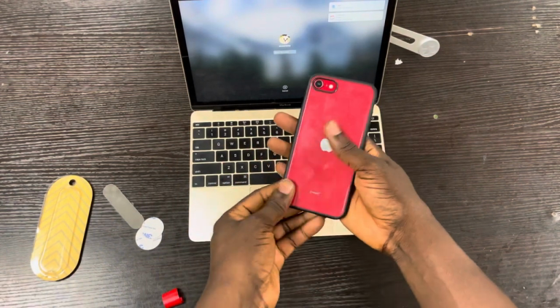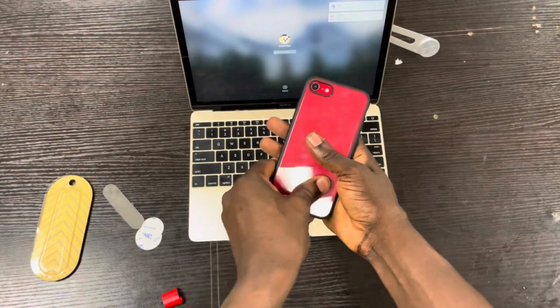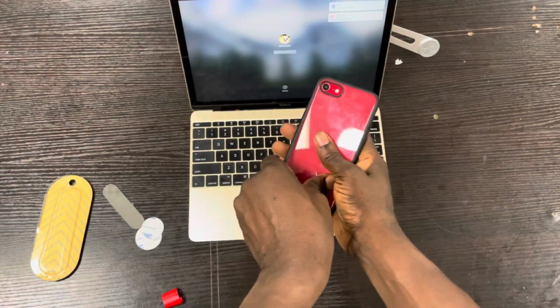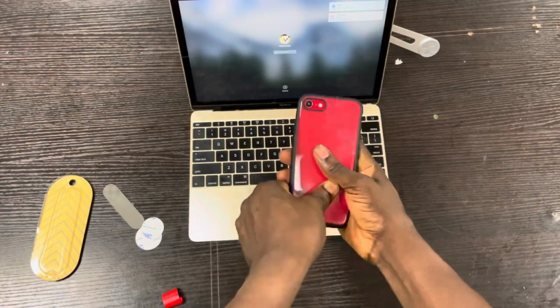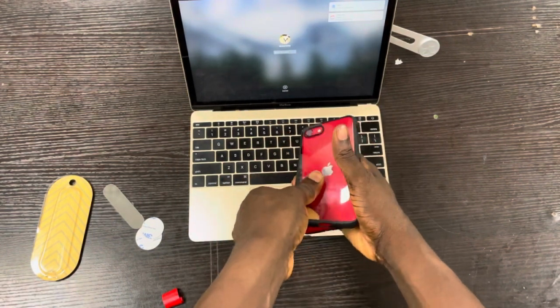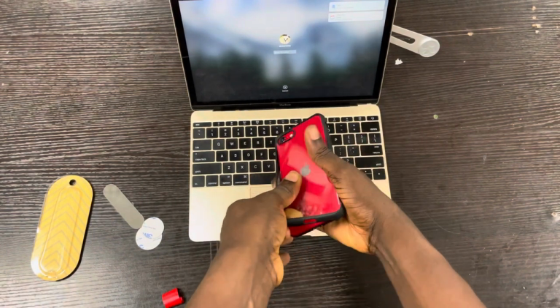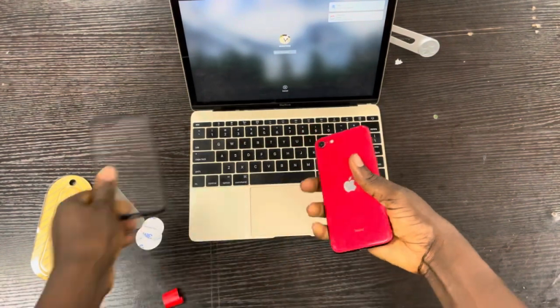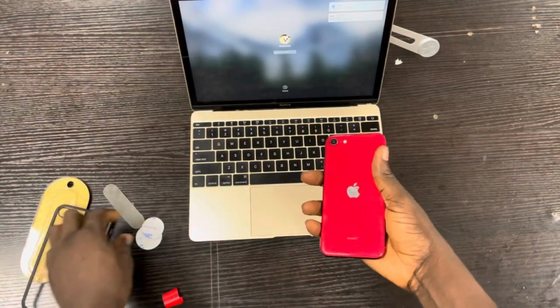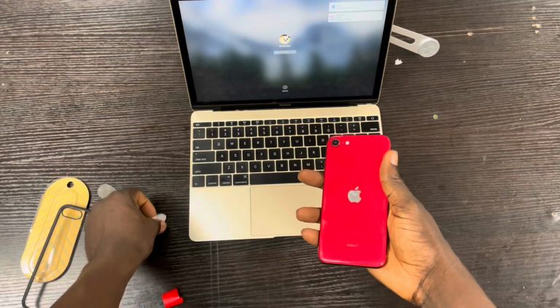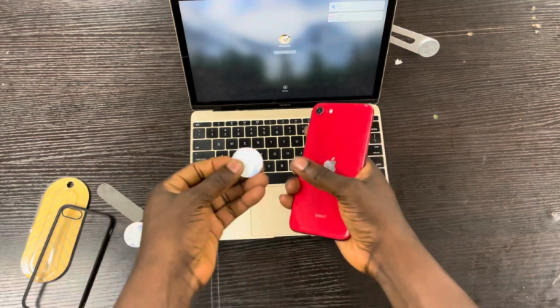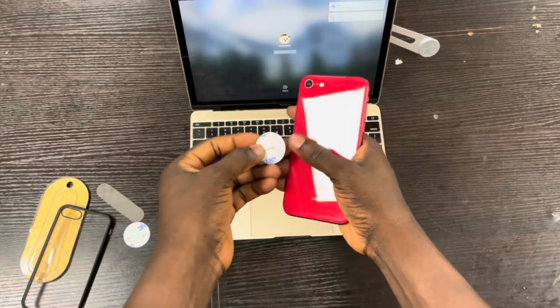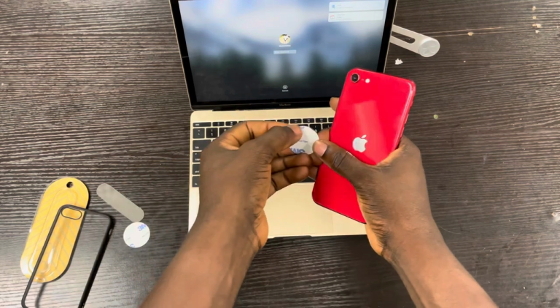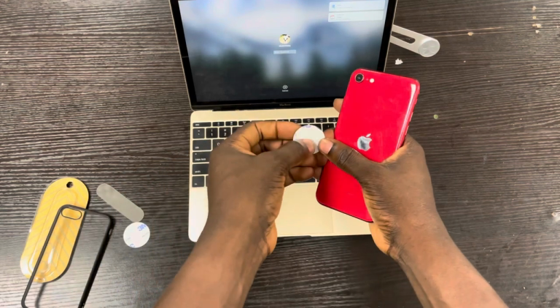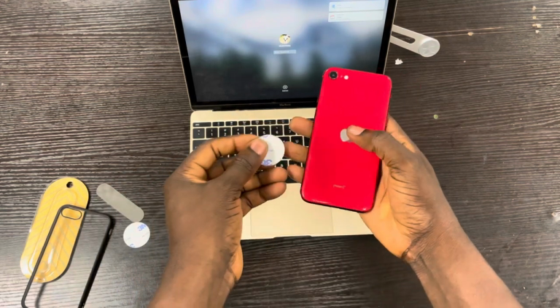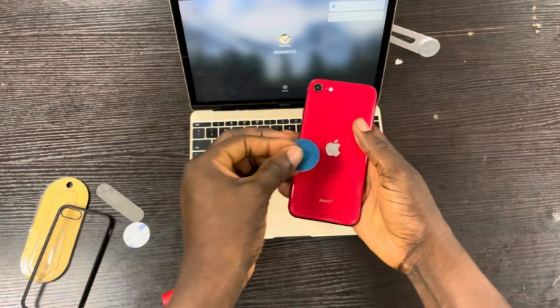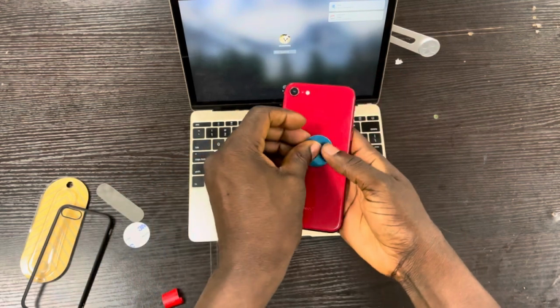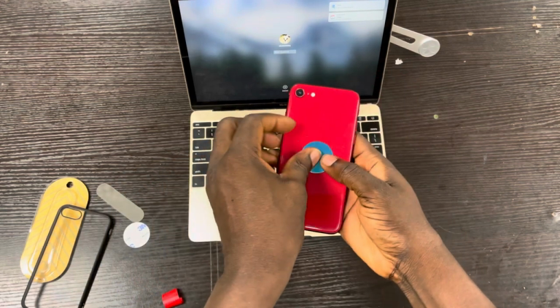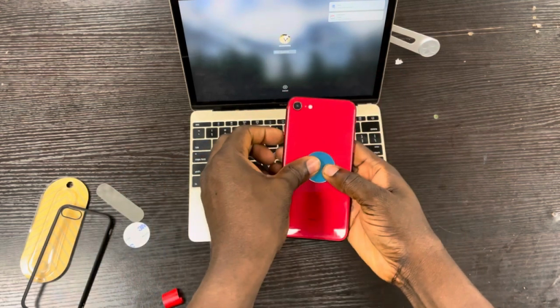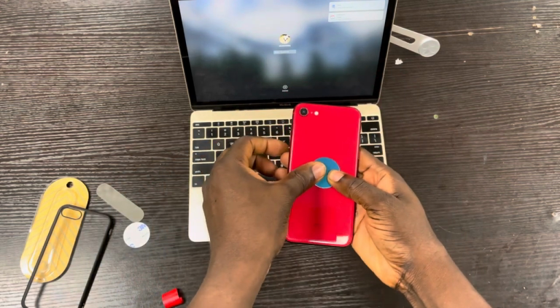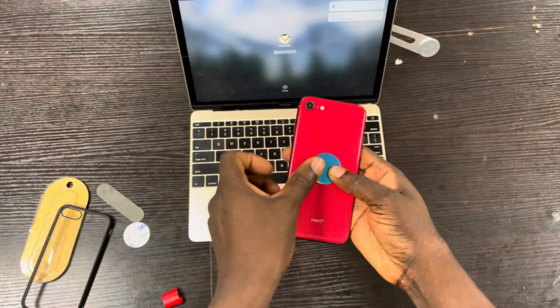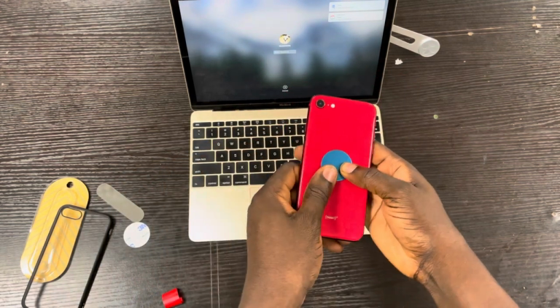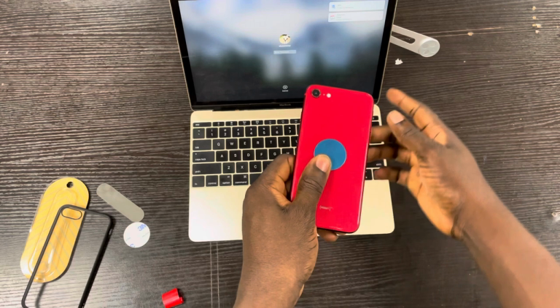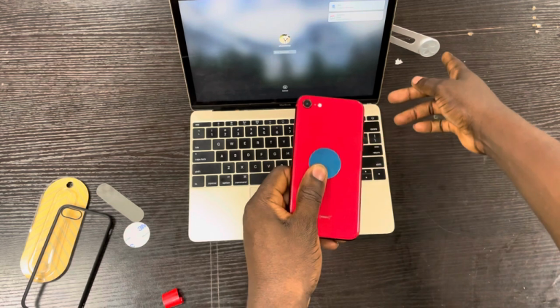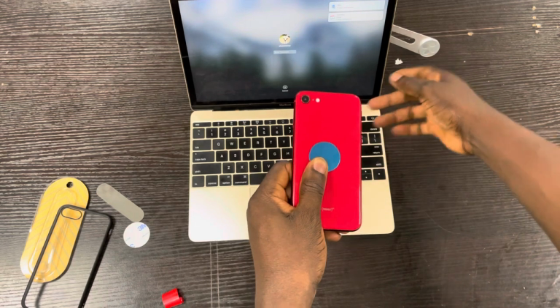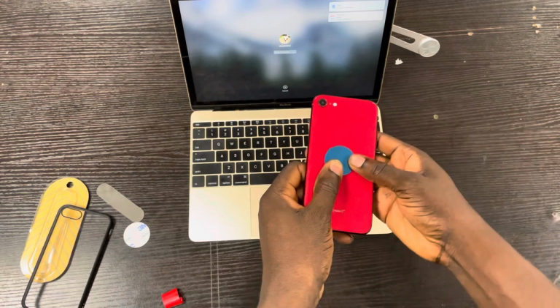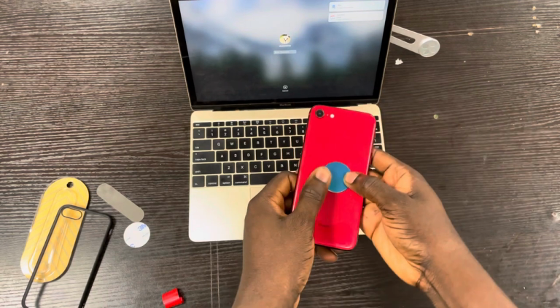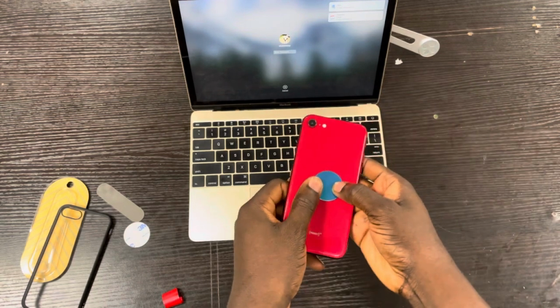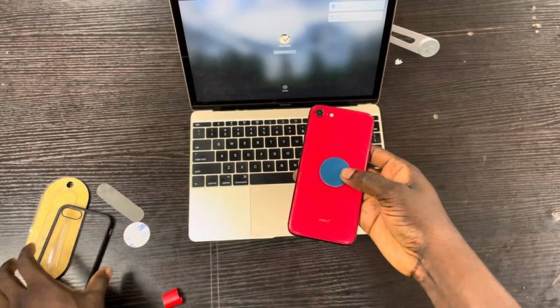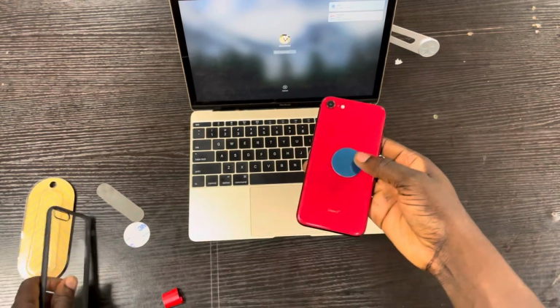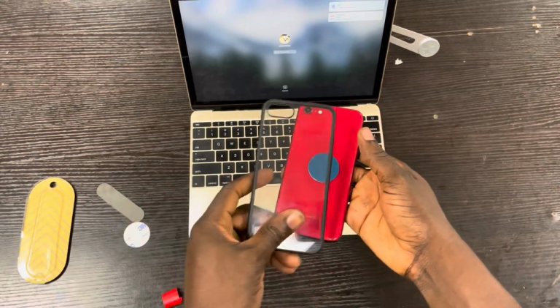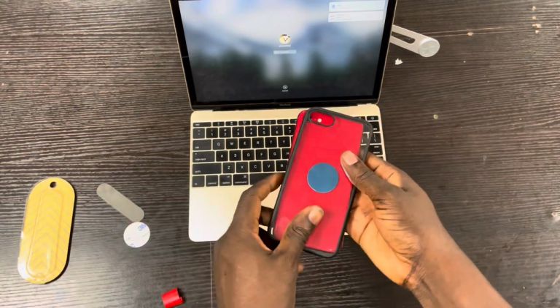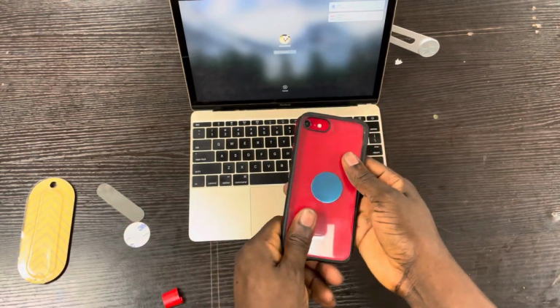Then I'll peel this off and glue this to the phone to fix it. I'll just put it behind the case and keep the case on it.